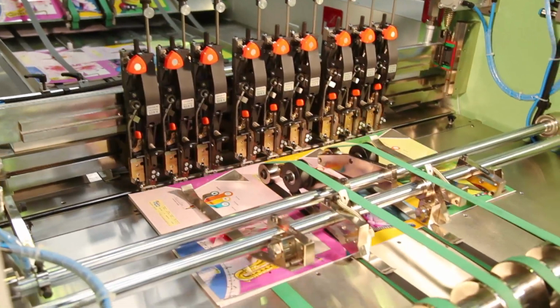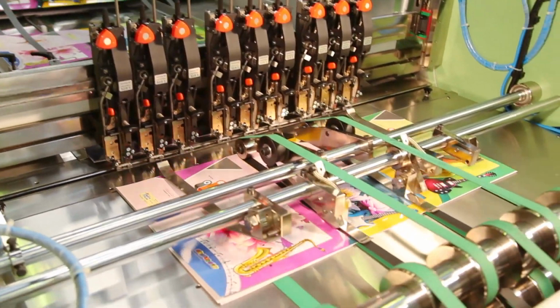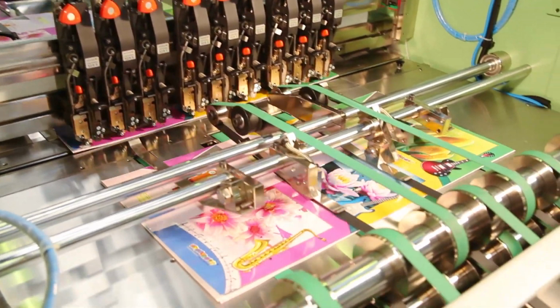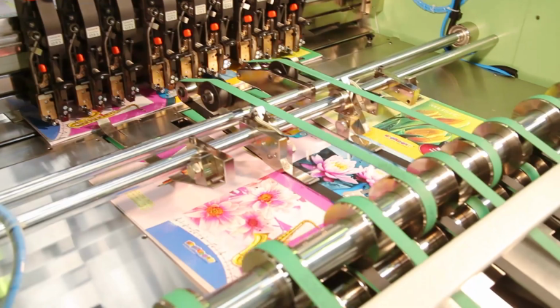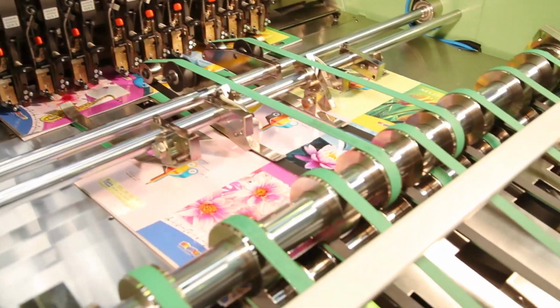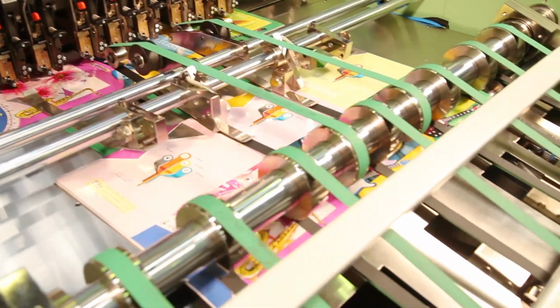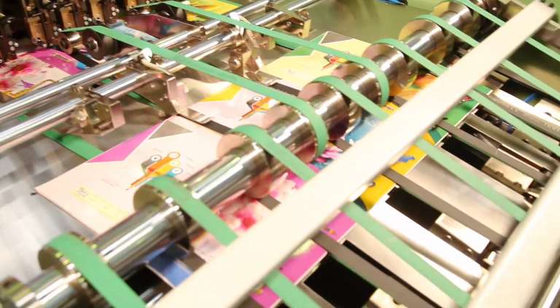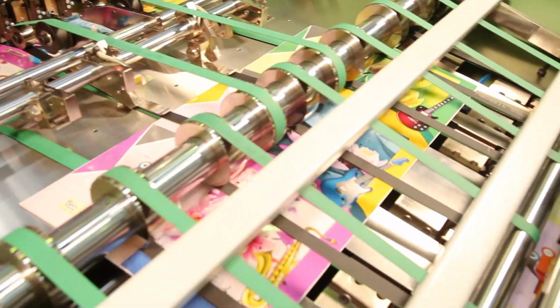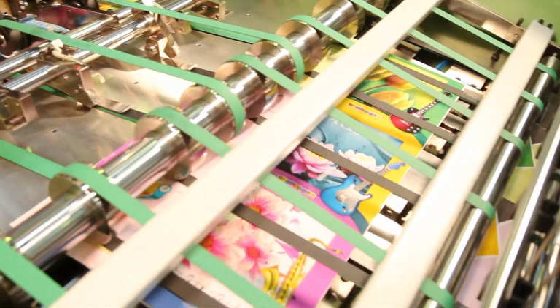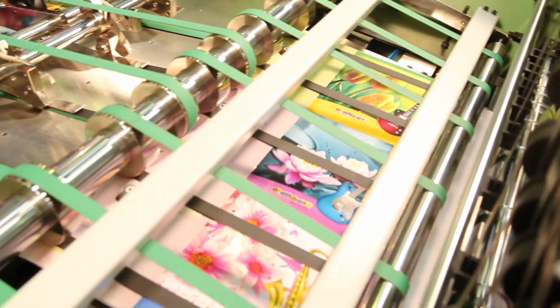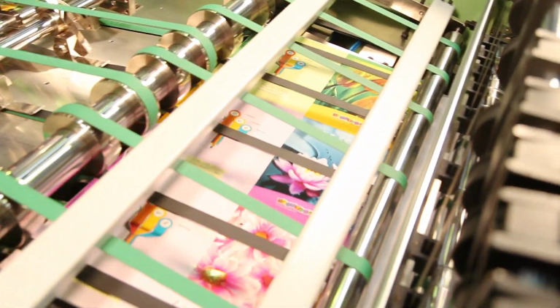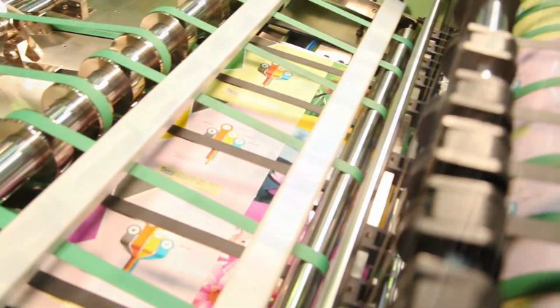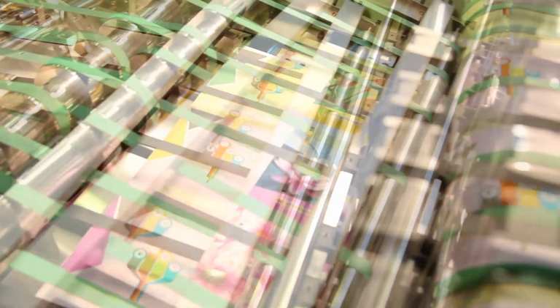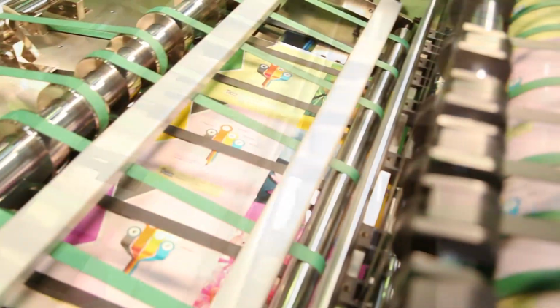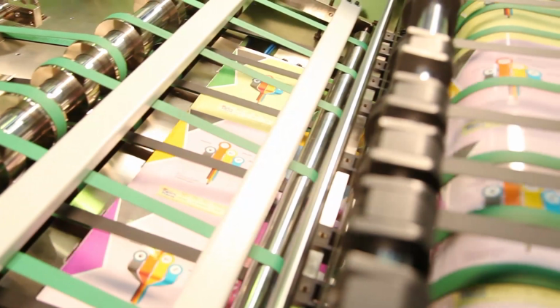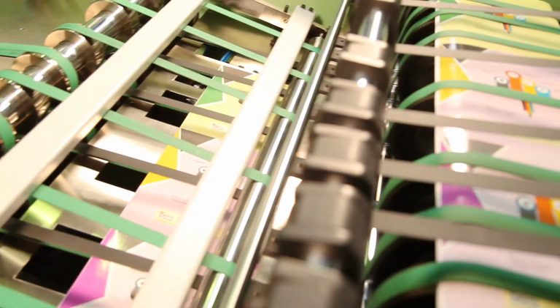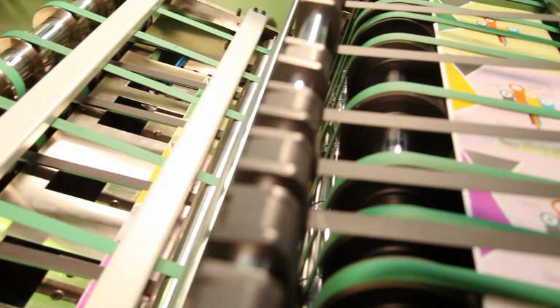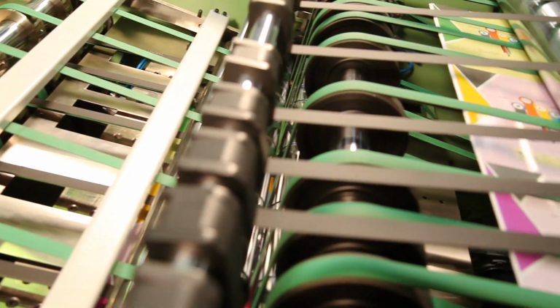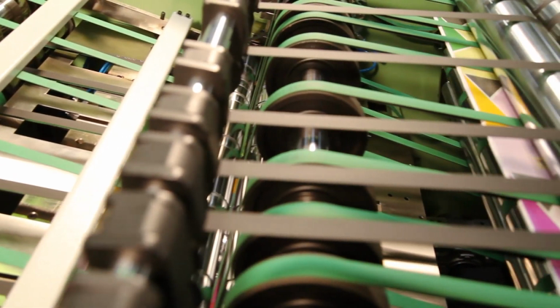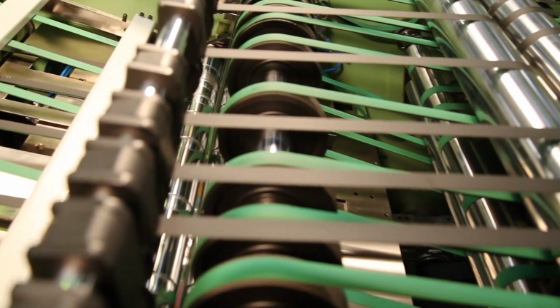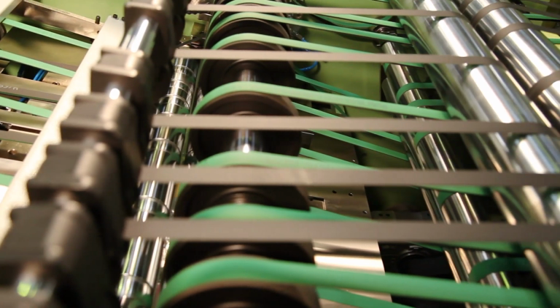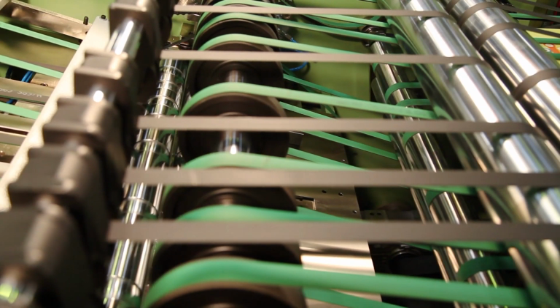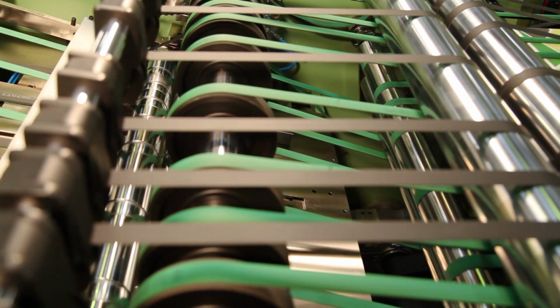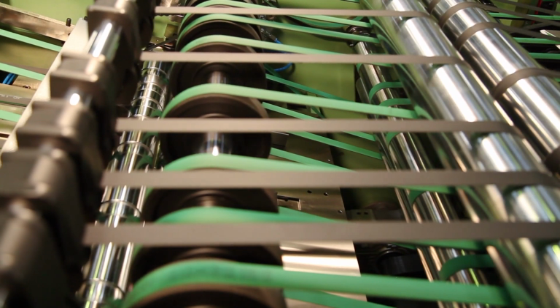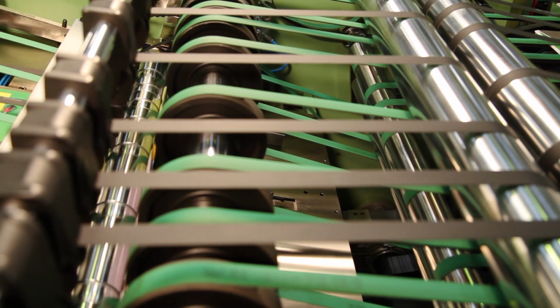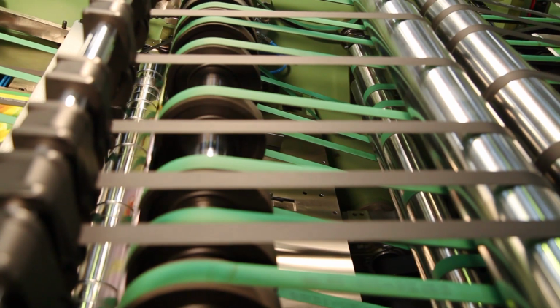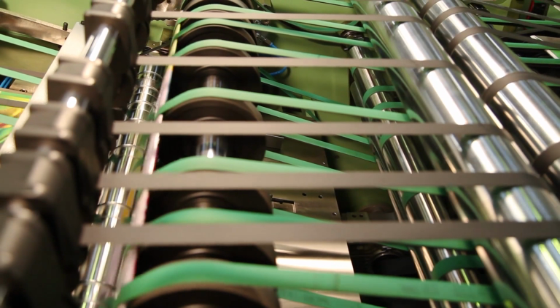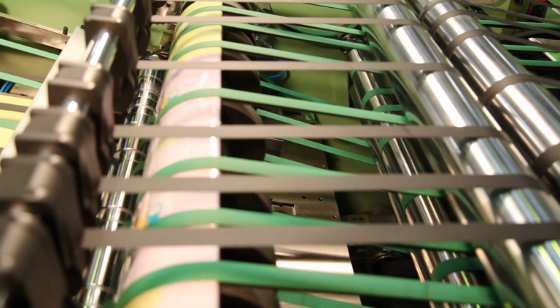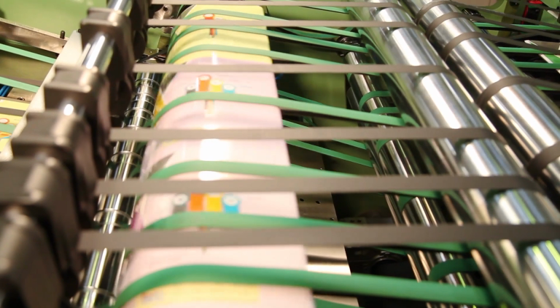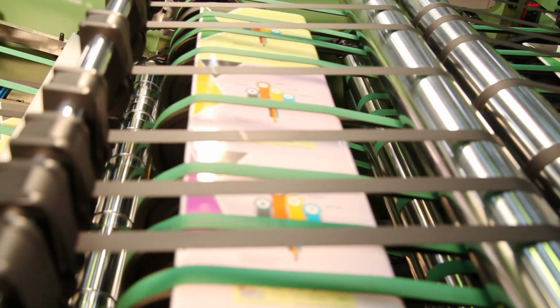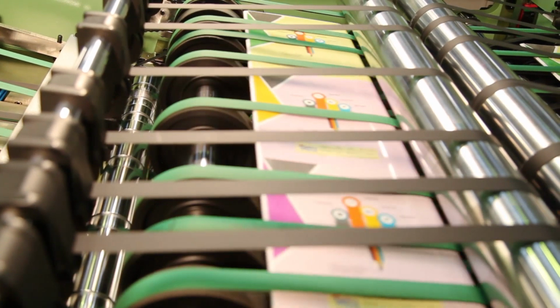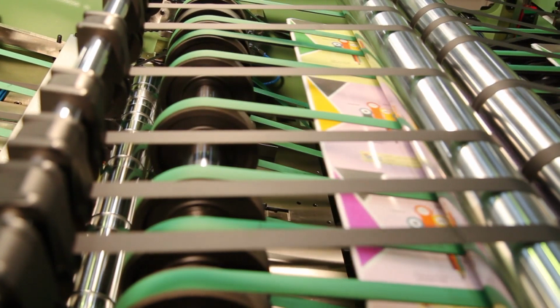The book bunch after stitching comes to the folding unit, where there is a central bottom folding knife with gauge setting, along with two knurling steel rollers which ensure accurate and central folding of the staple pin book bunch.